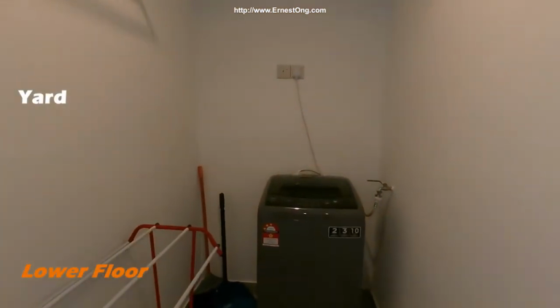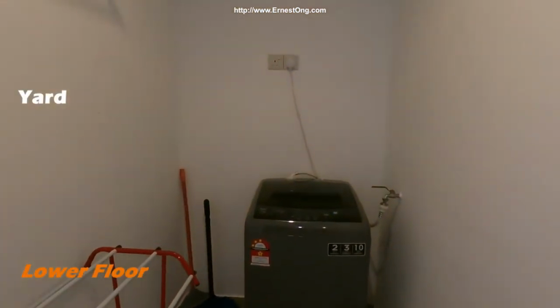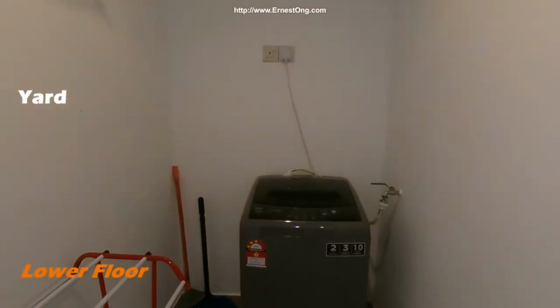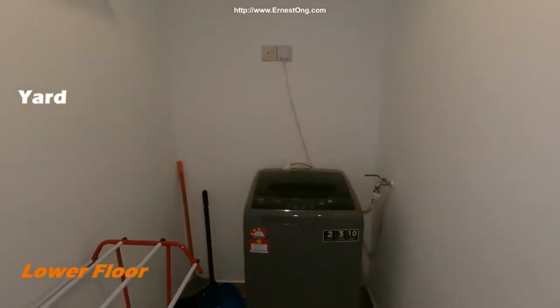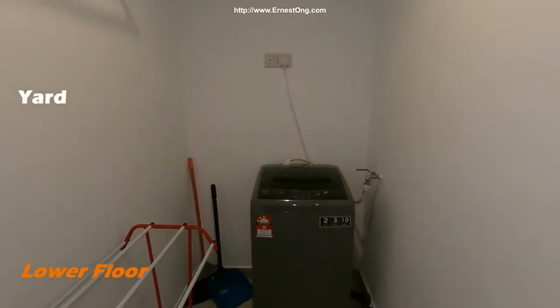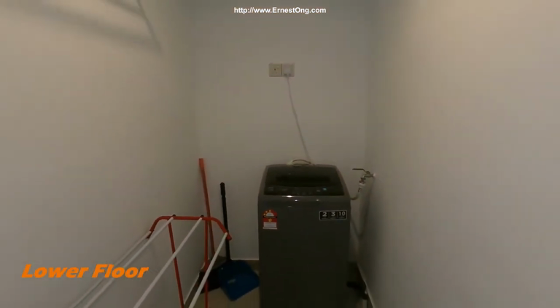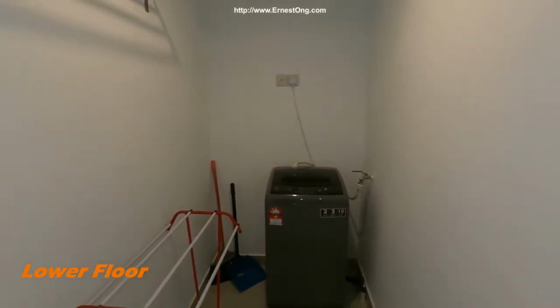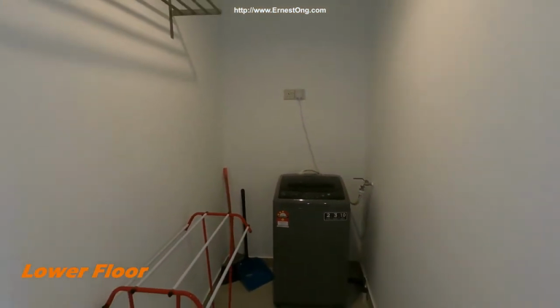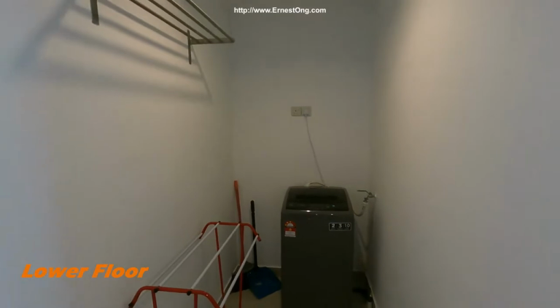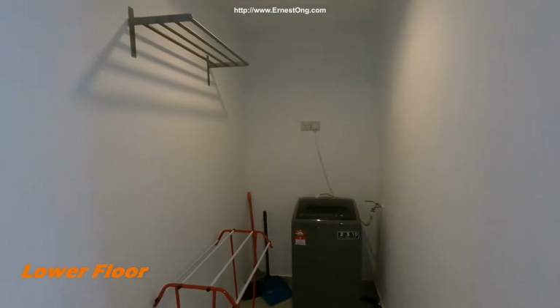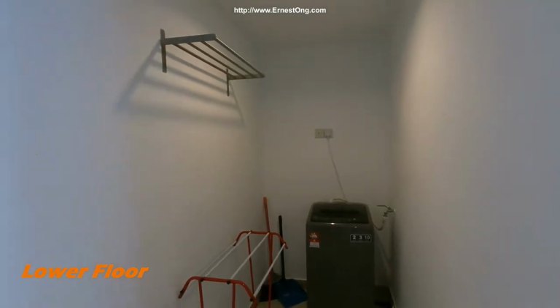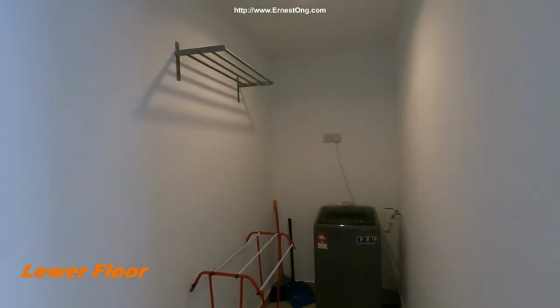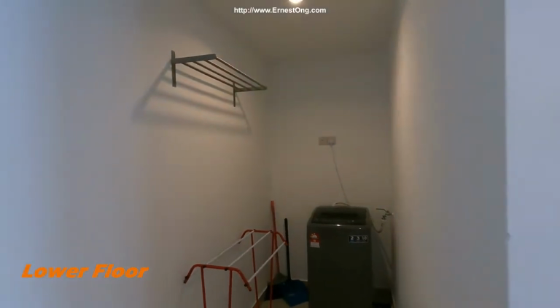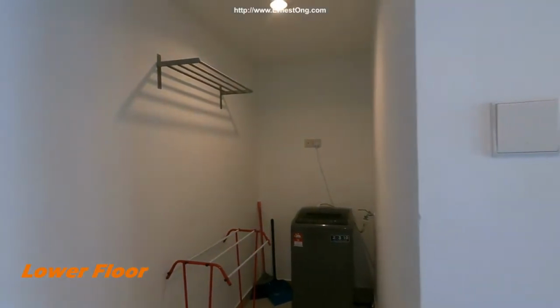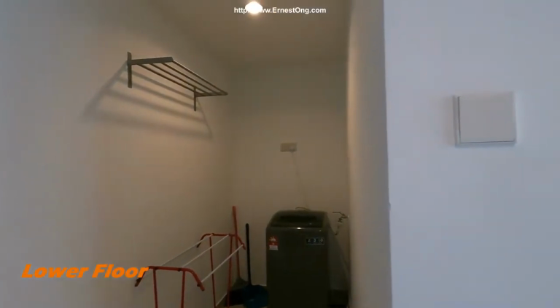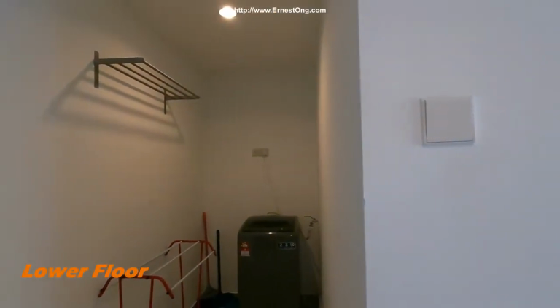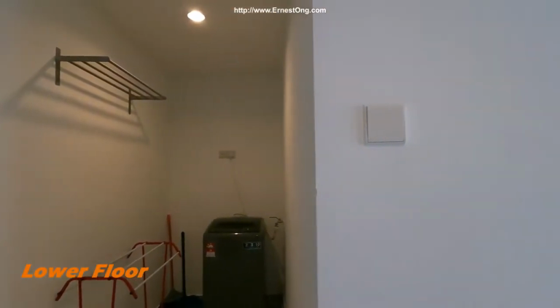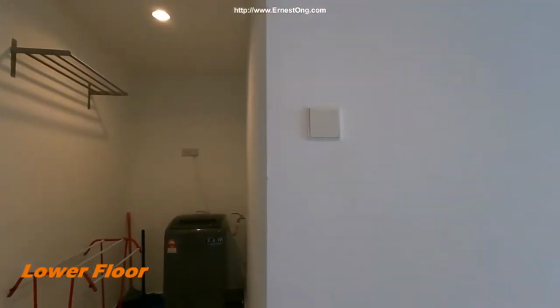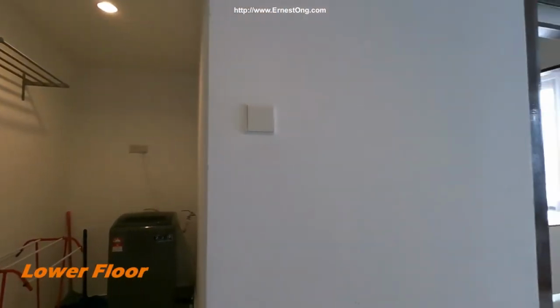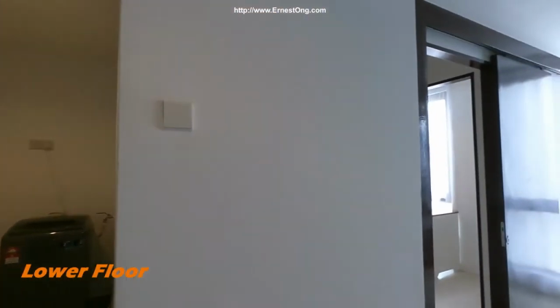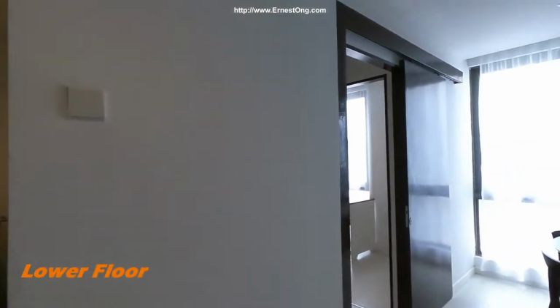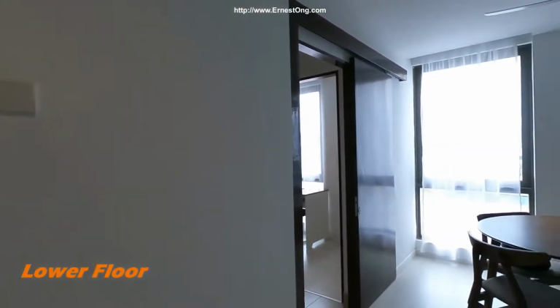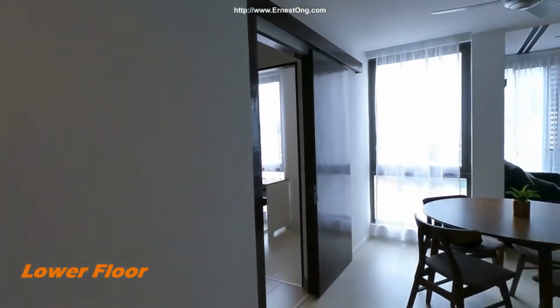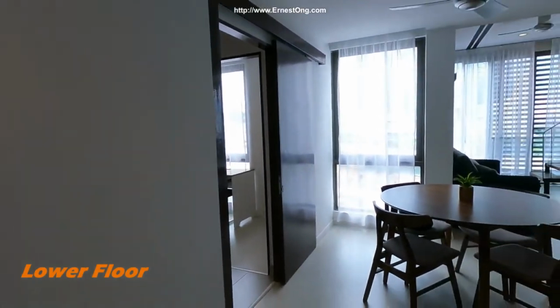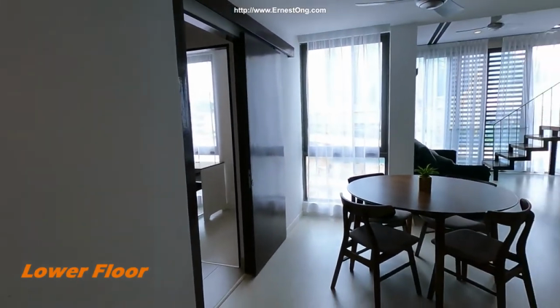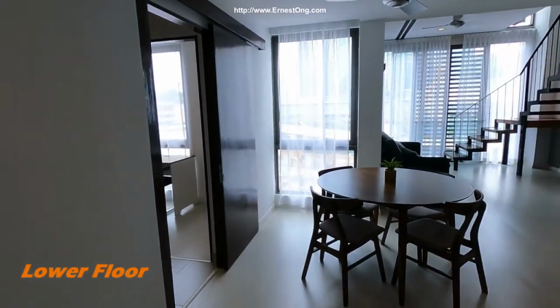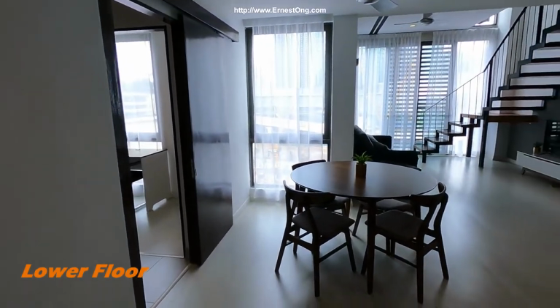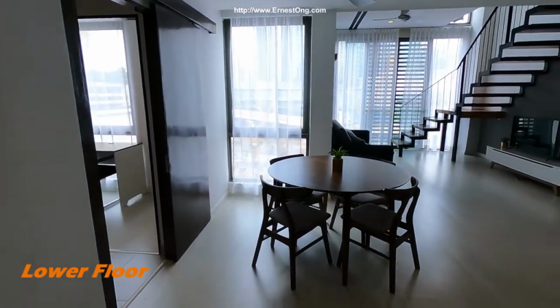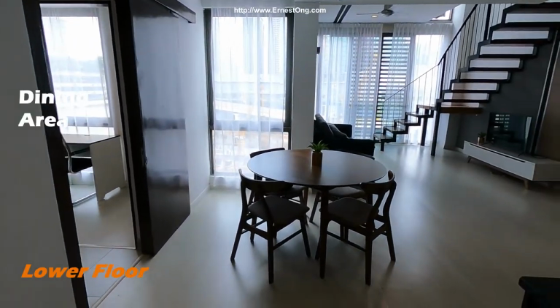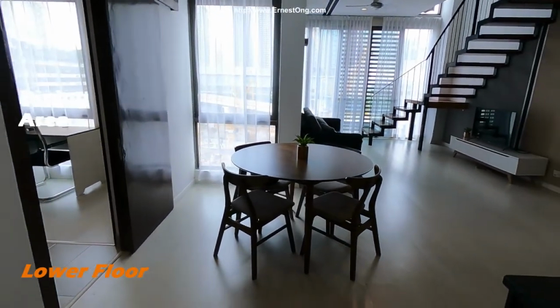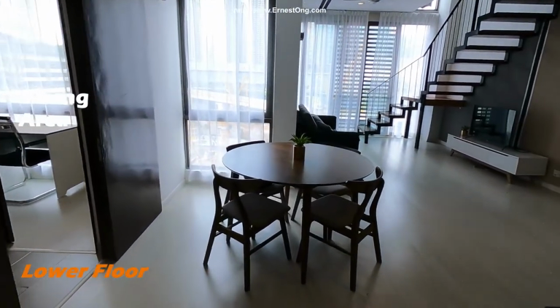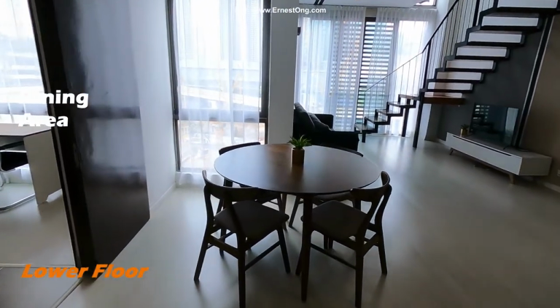There's a washing machine and a drying area. This is a dining table for four.